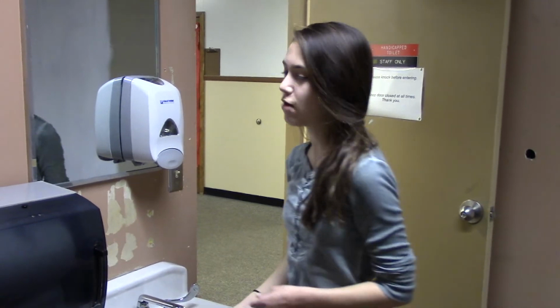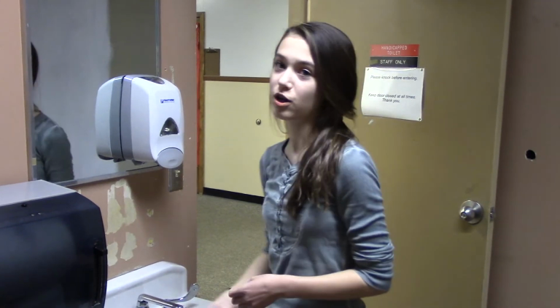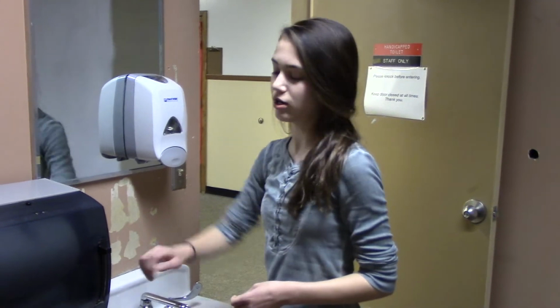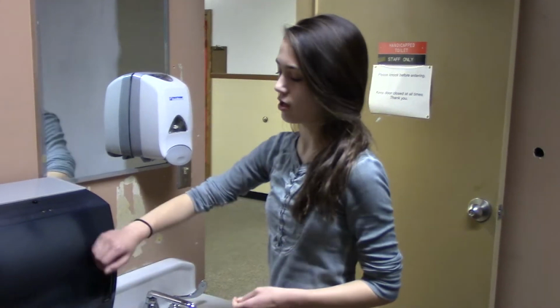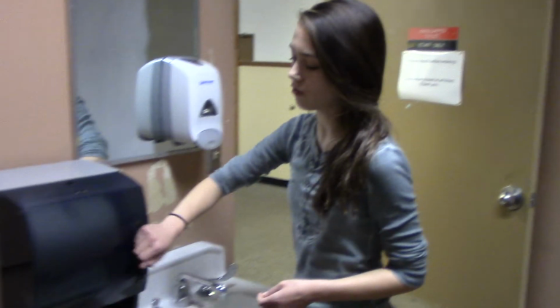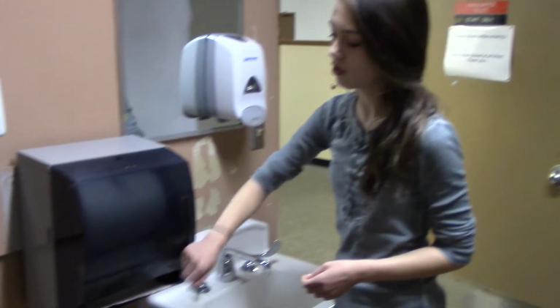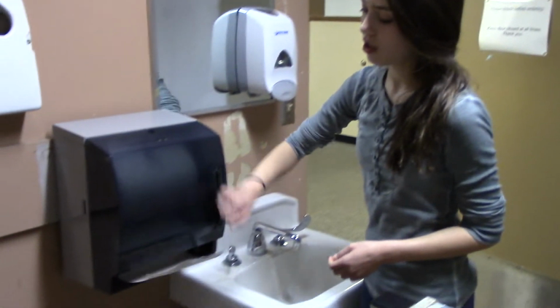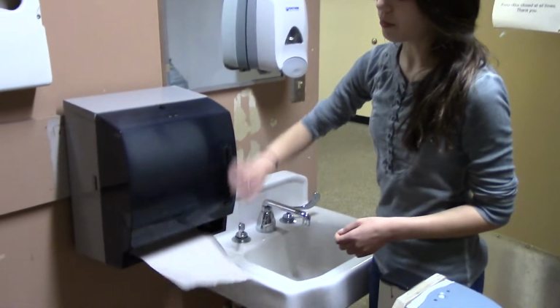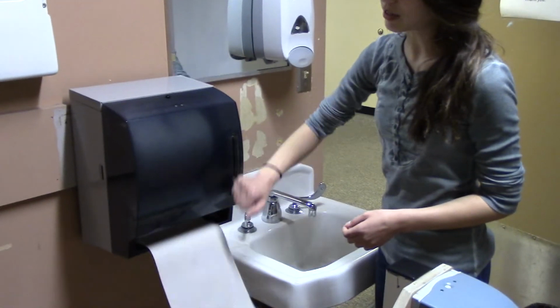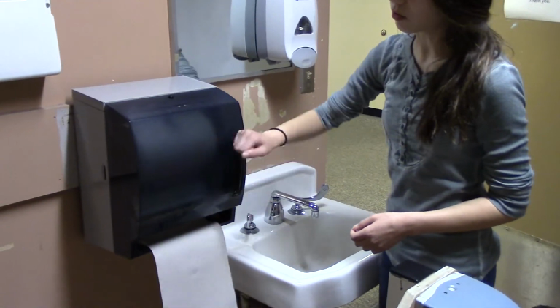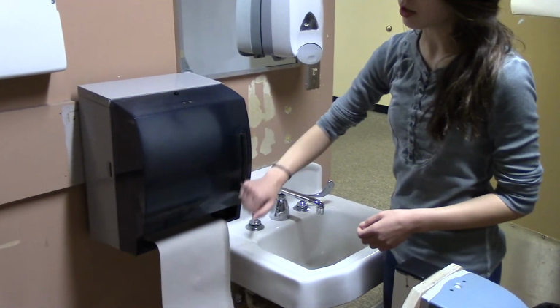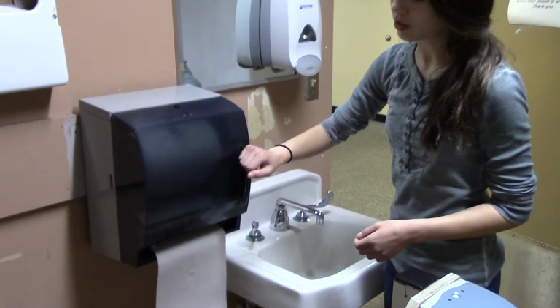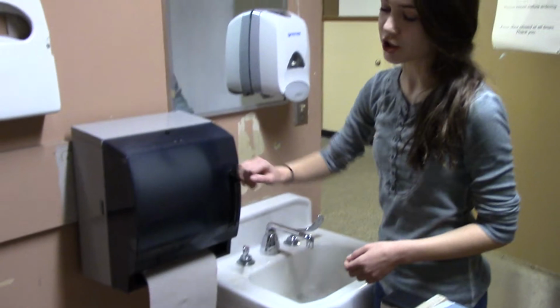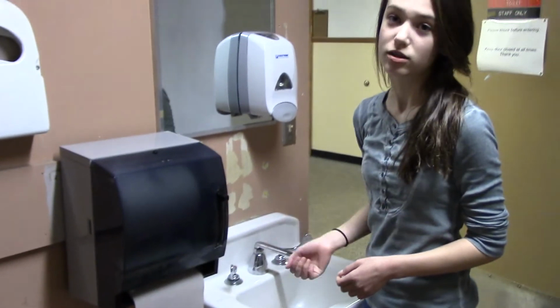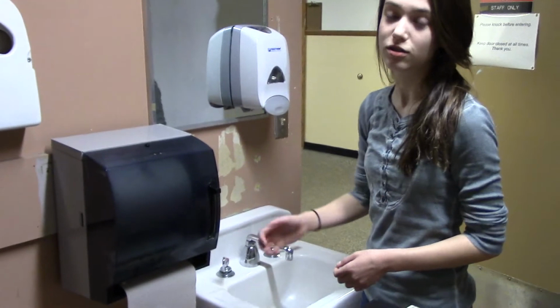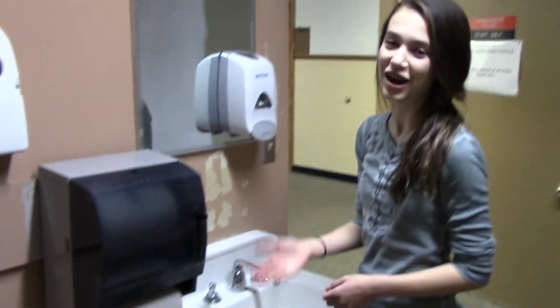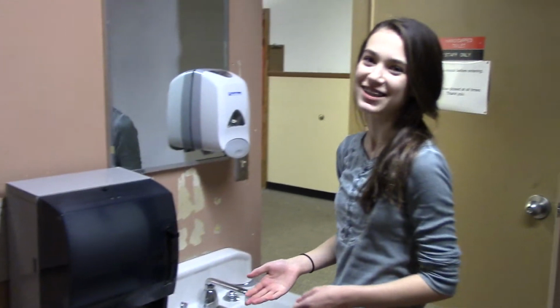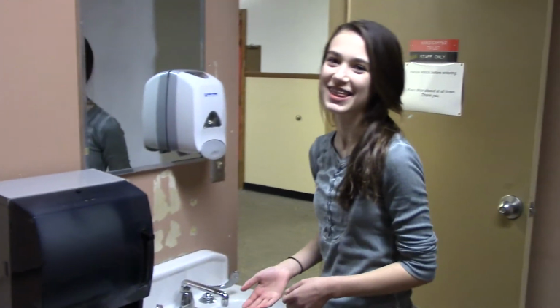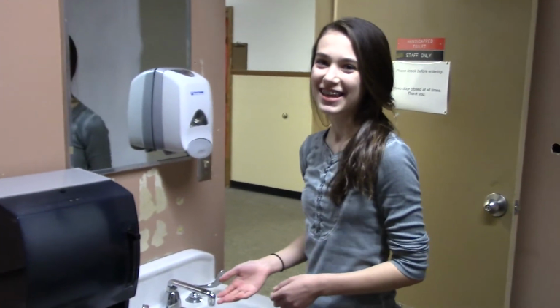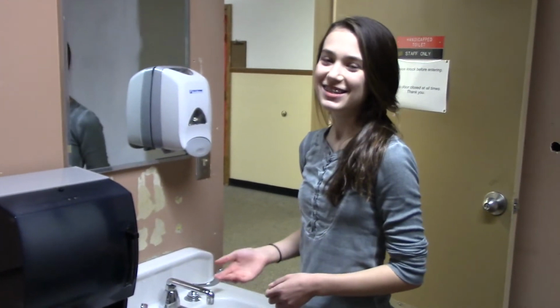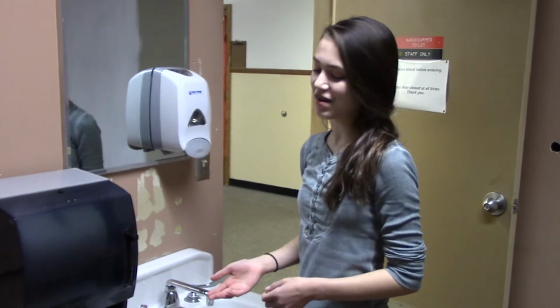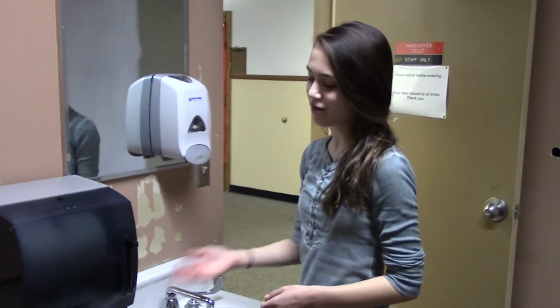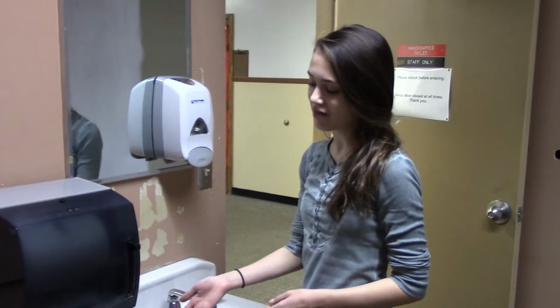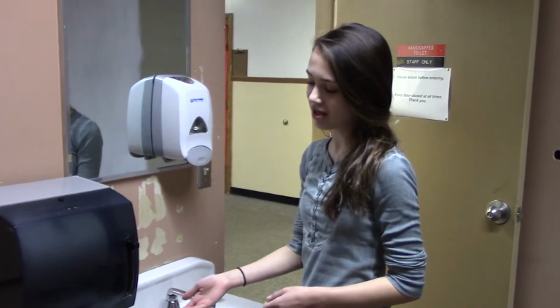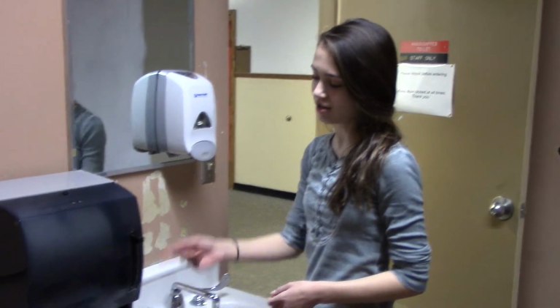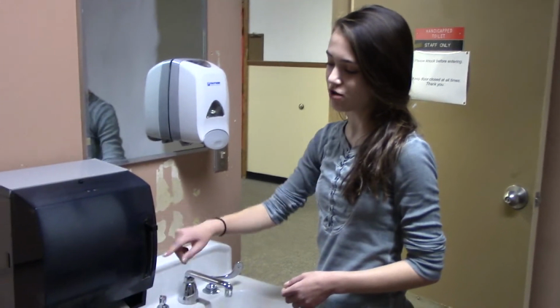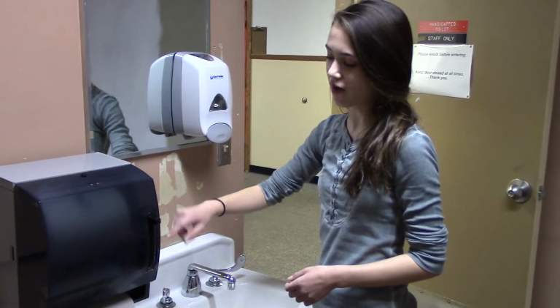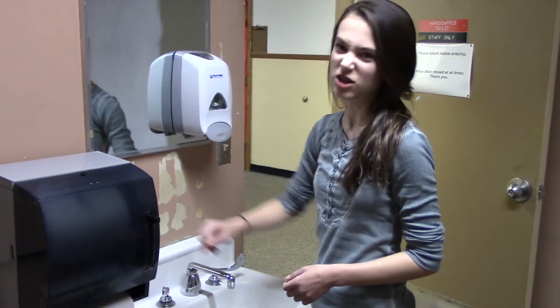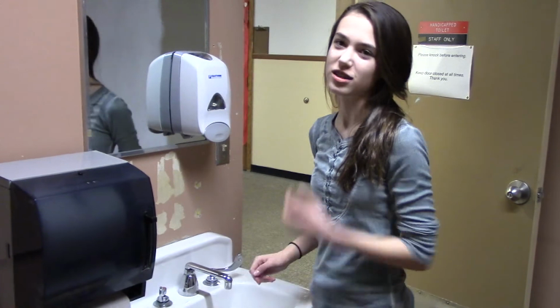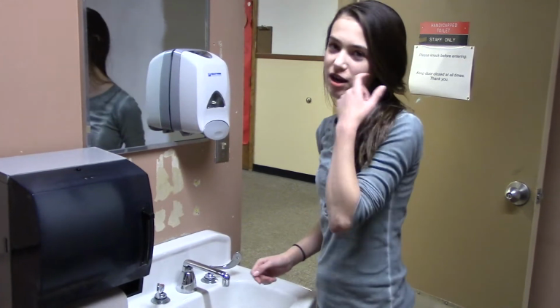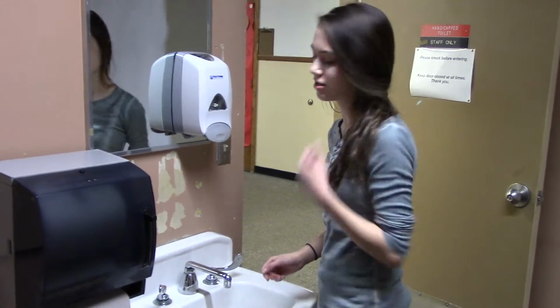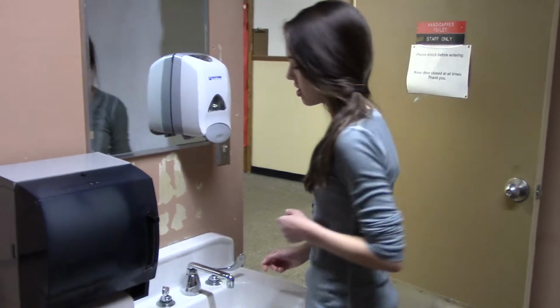Then what you're going to want to do is unroll the paper towels you need to dry your hands with. You have these done ahead of time so that you don't have to touch the dispenser and get your hands dirty again.